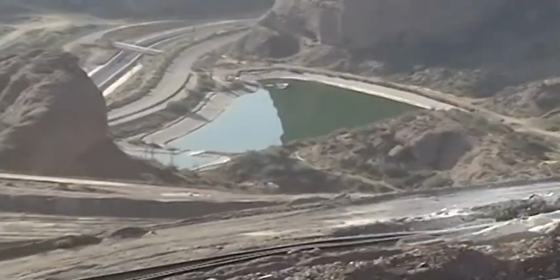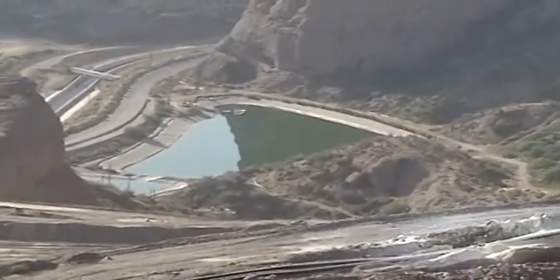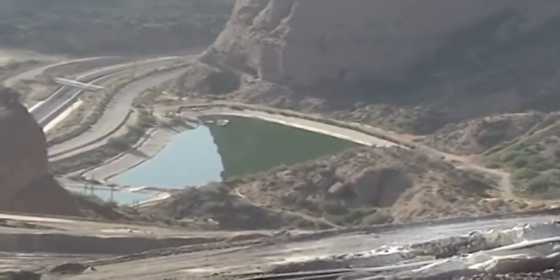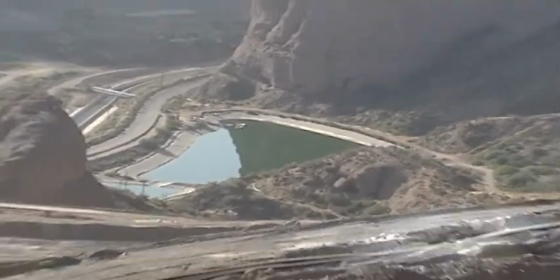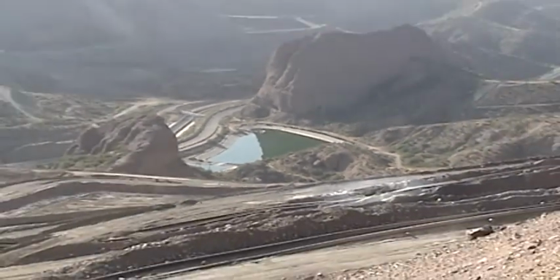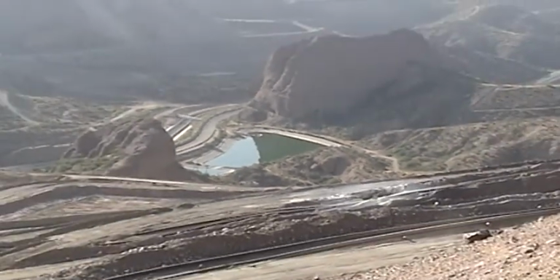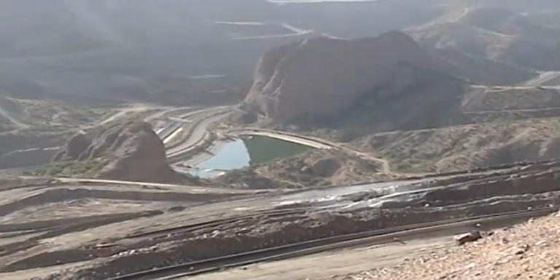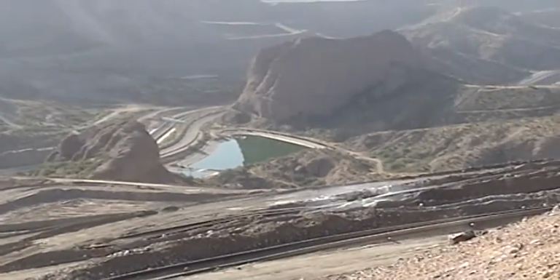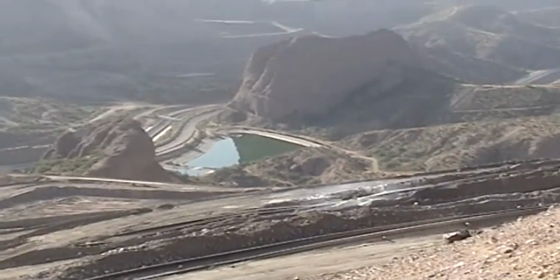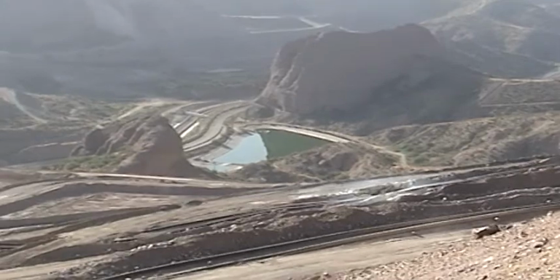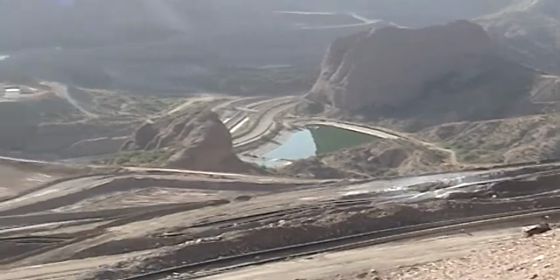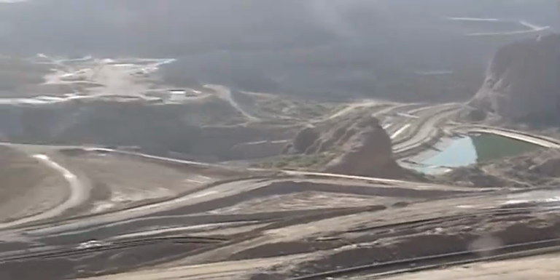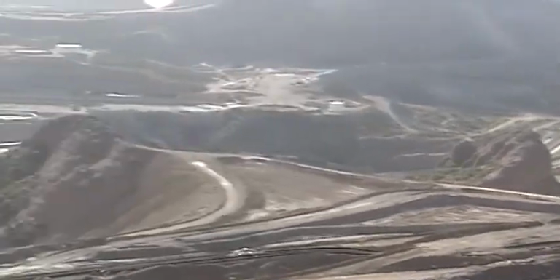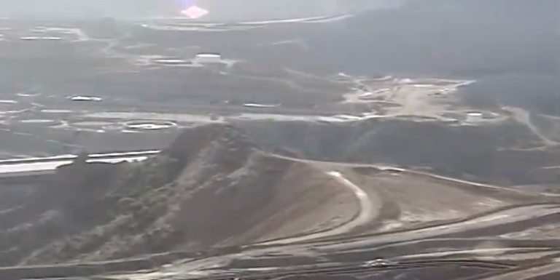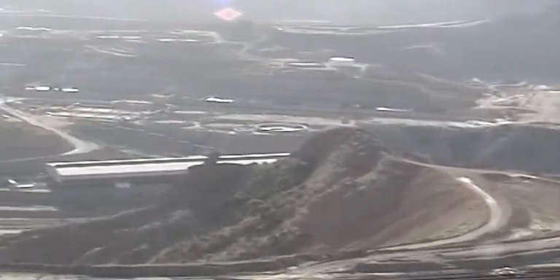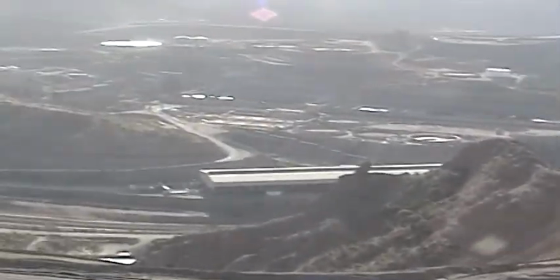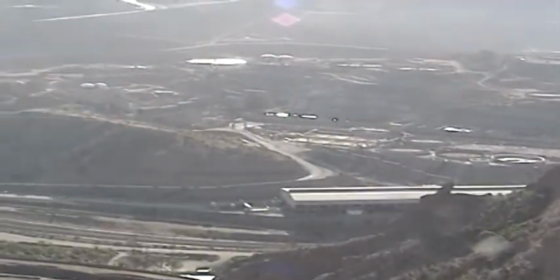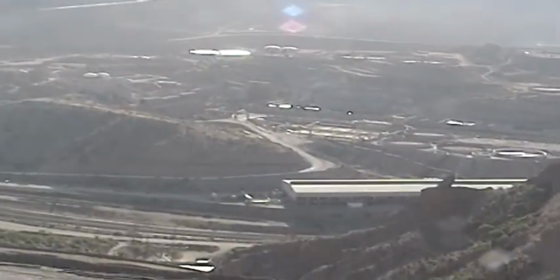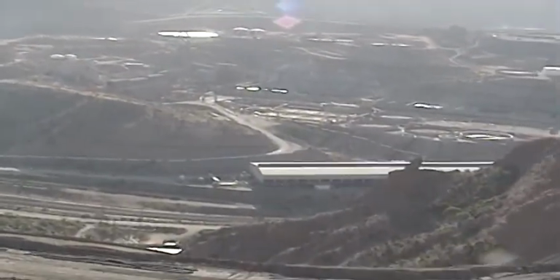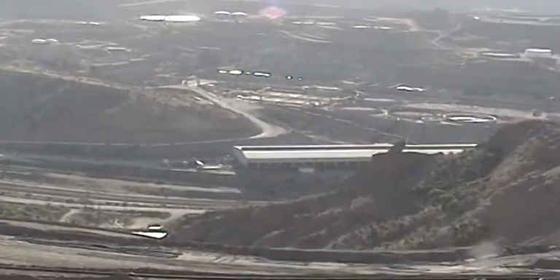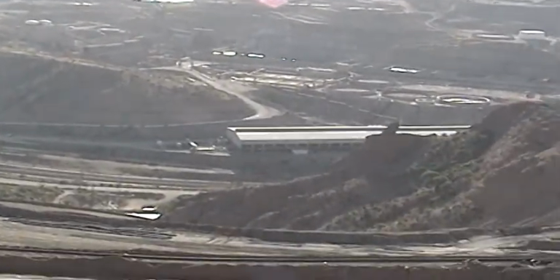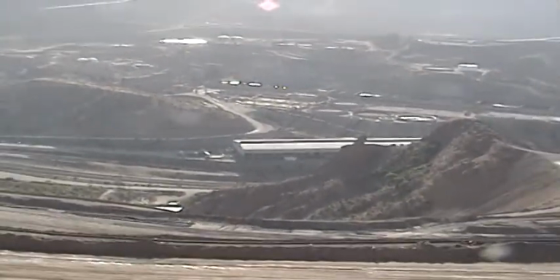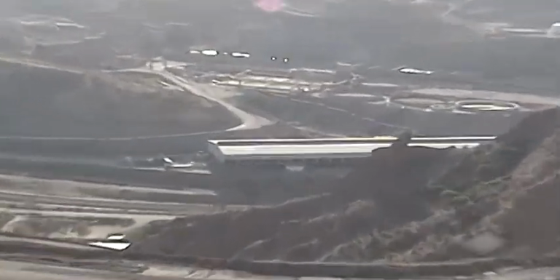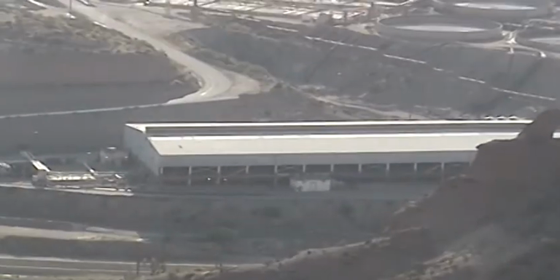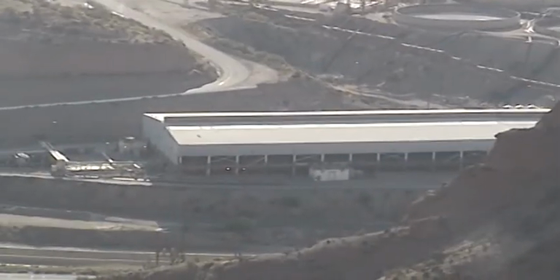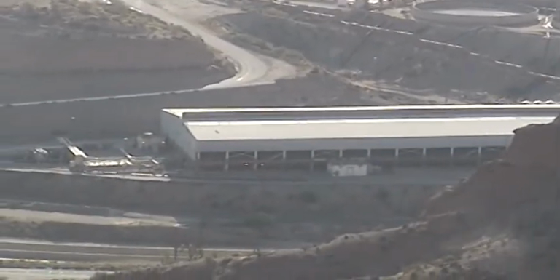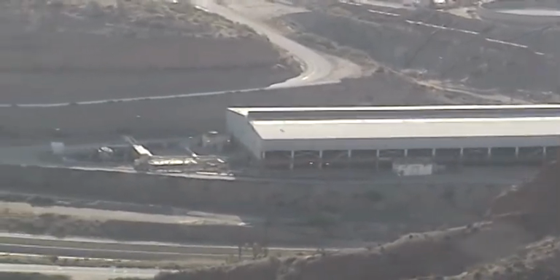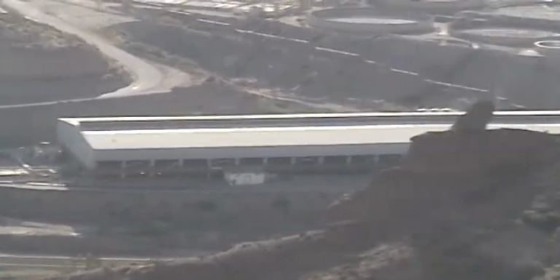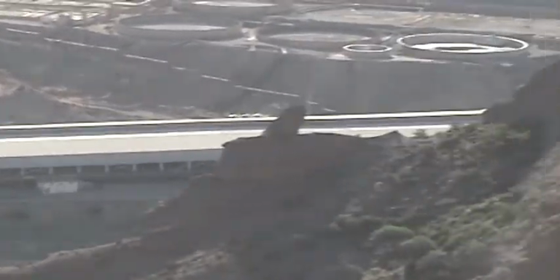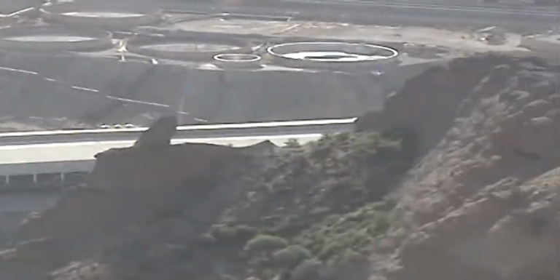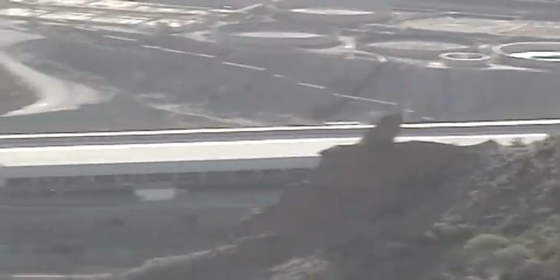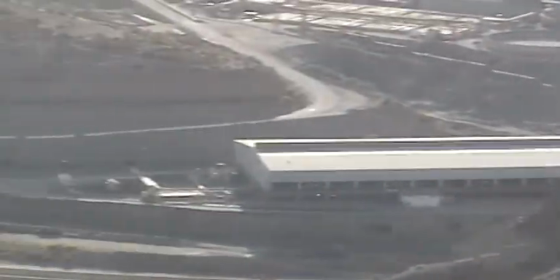This is the acid ponds right there with copper in them. They pump that into the tank house through some pipes. Right there is the tank house where I used to work at before — that big long building there.